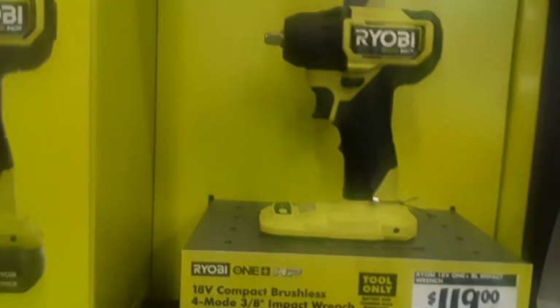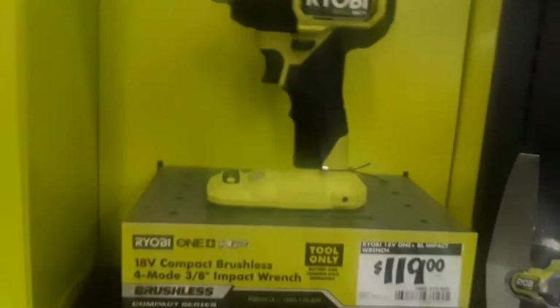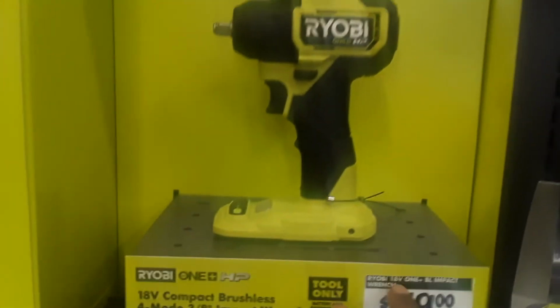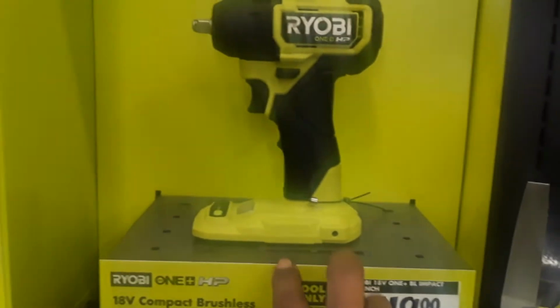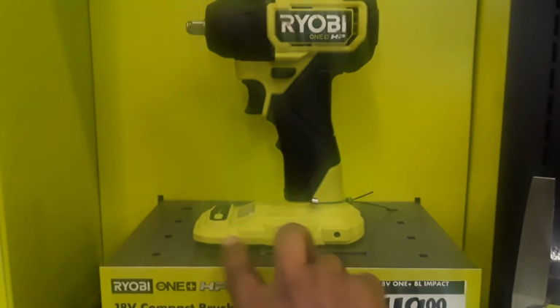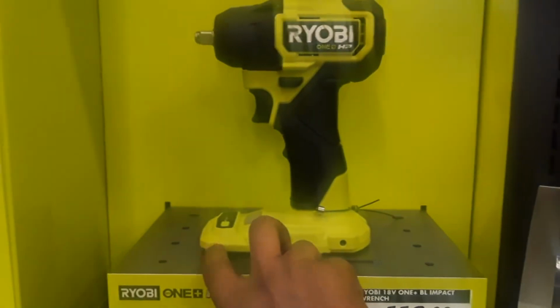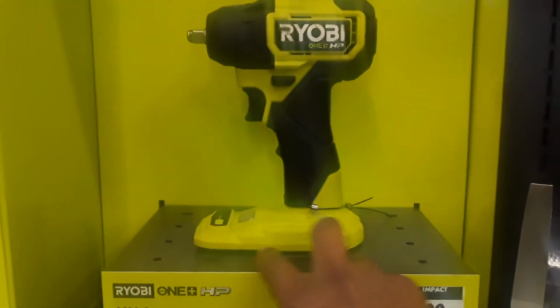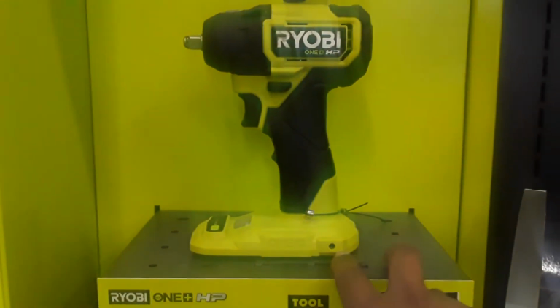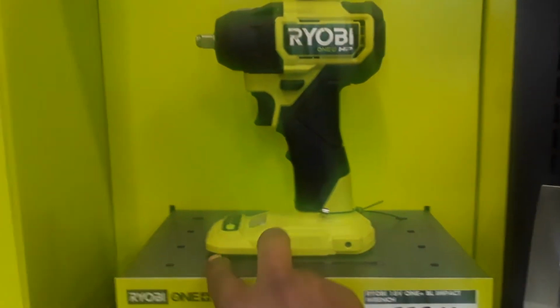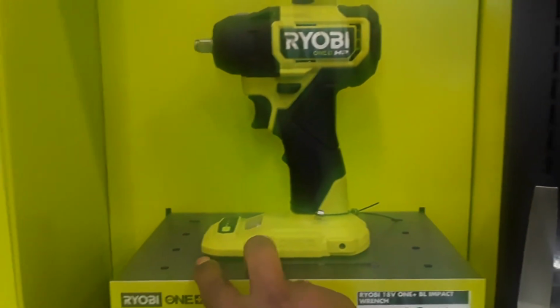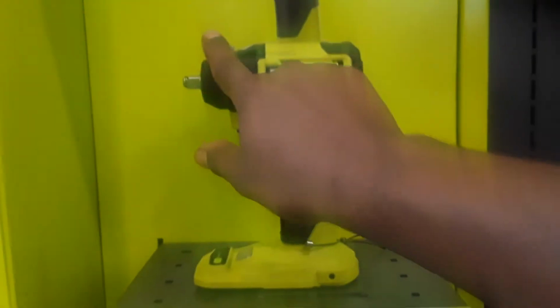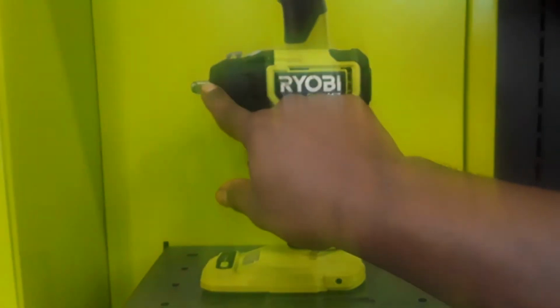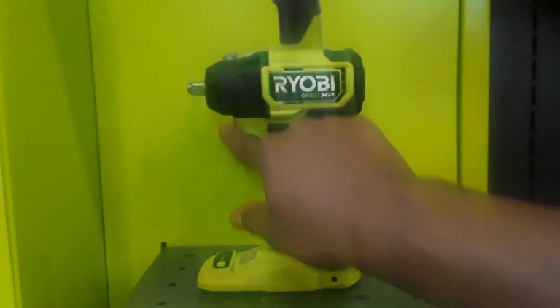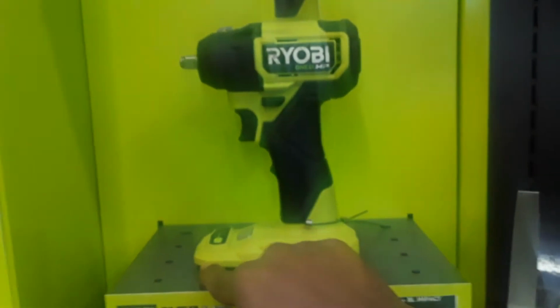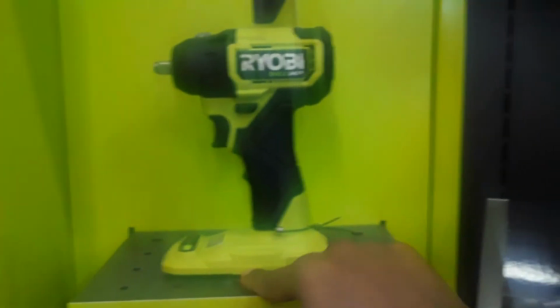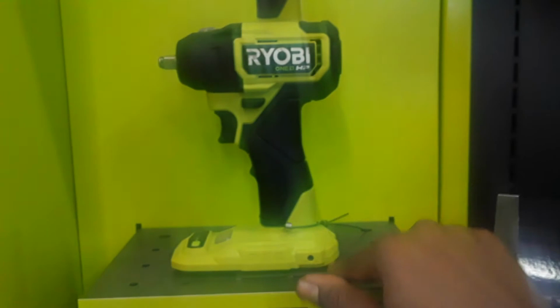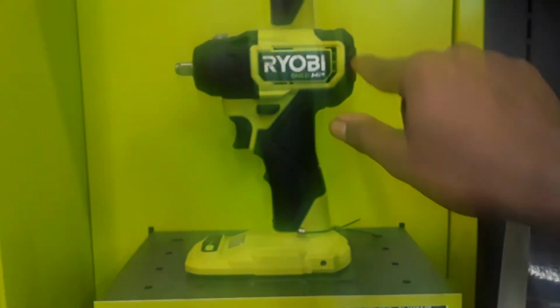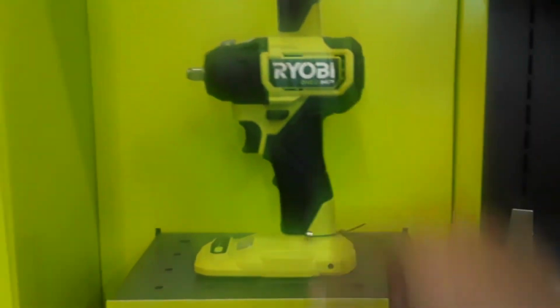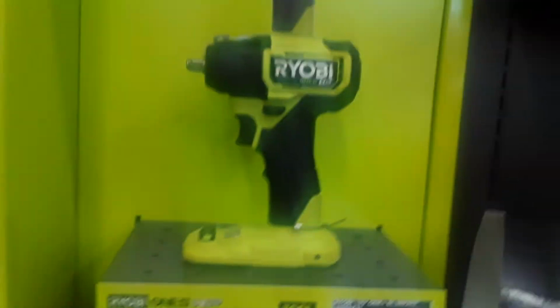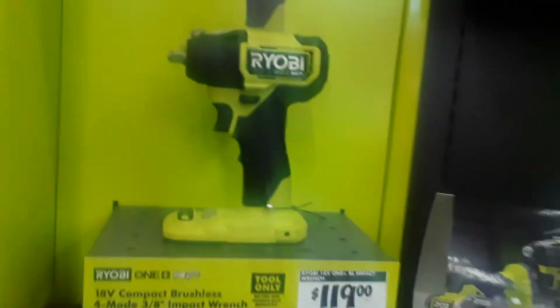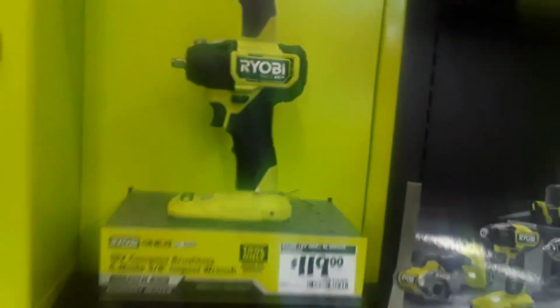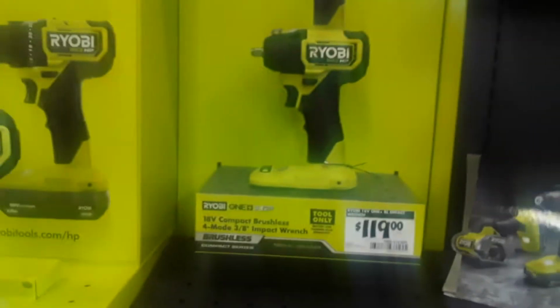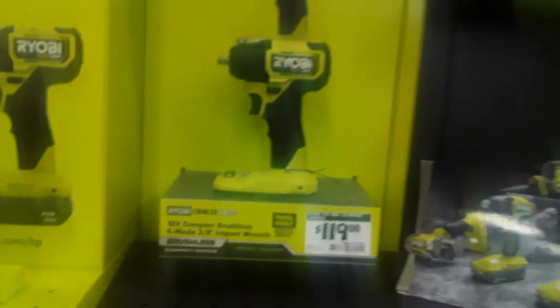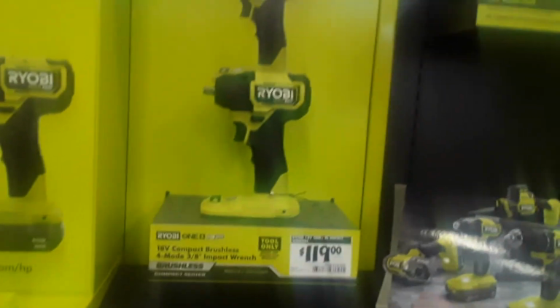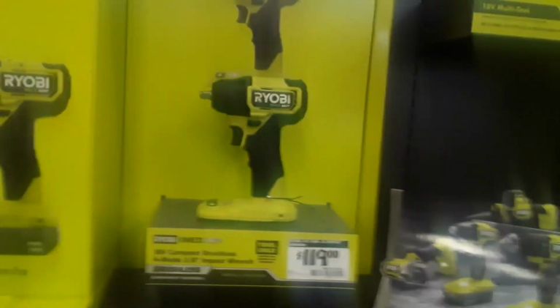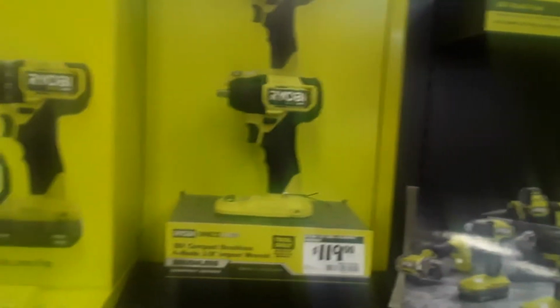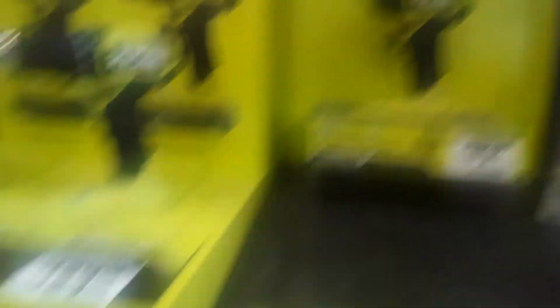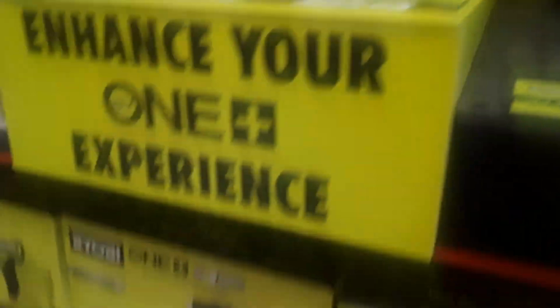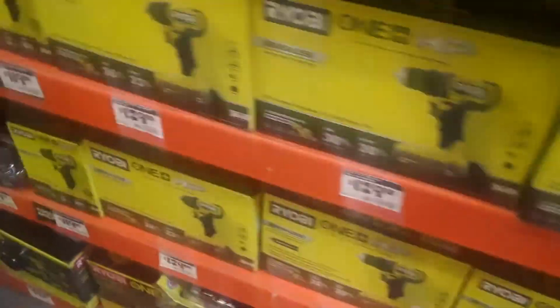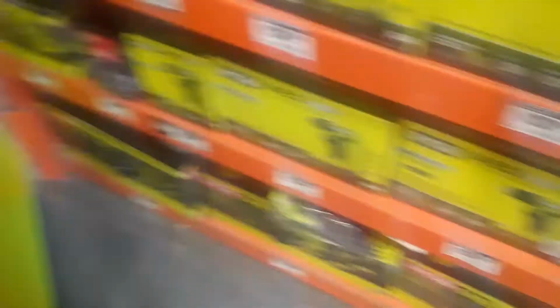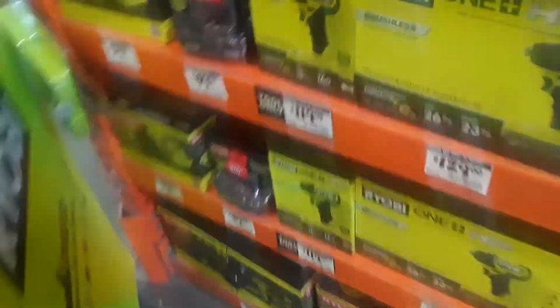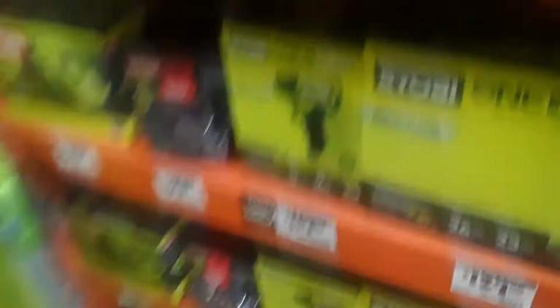You're going to have more of a bigger issue with the clearance right here with the battery pack than you do with the wrench. How the hell is that possible? Crazy. And the maximum torque this wrench could do is 160 foot-pounds right here. Crazy.